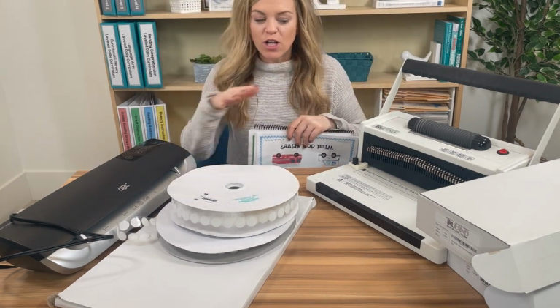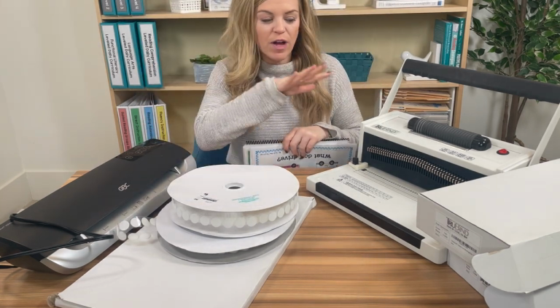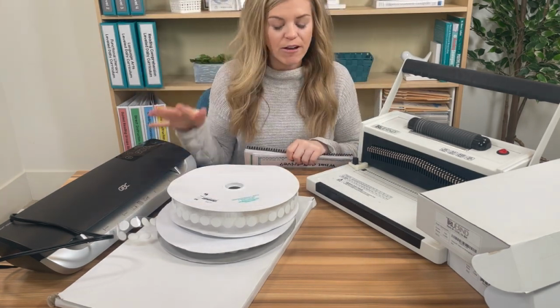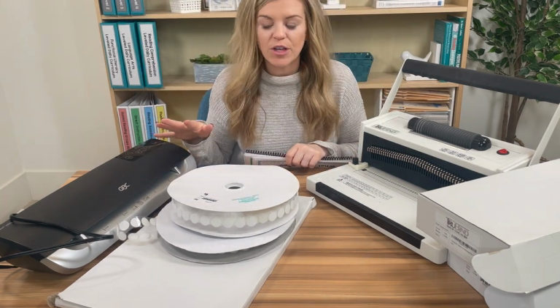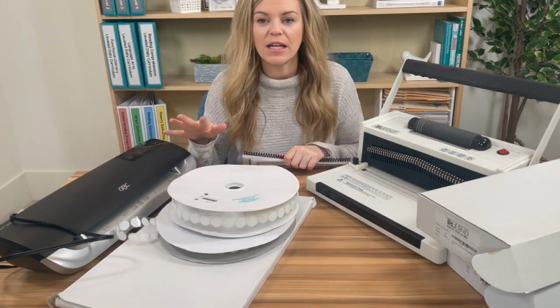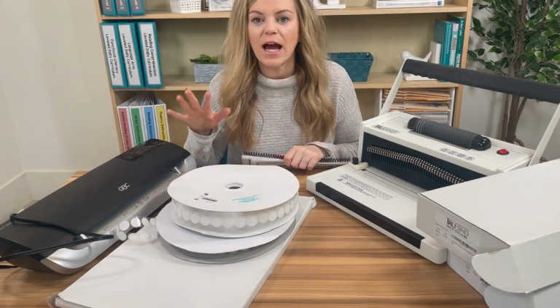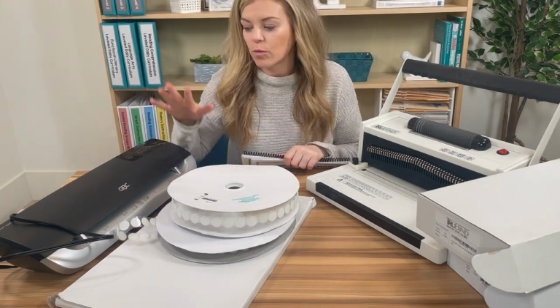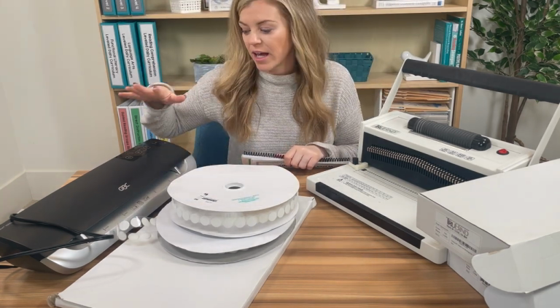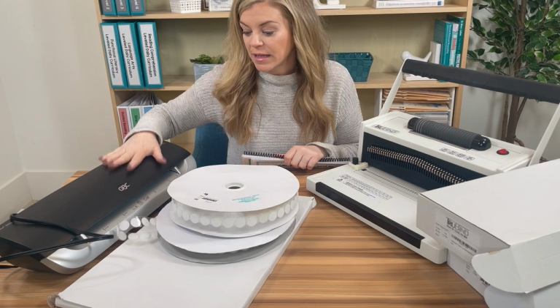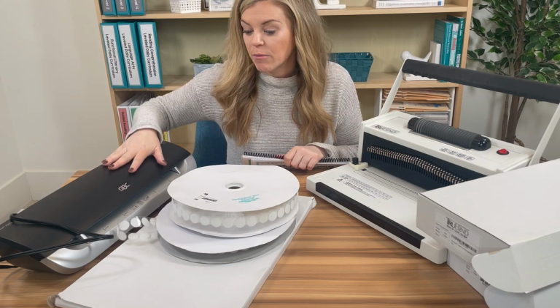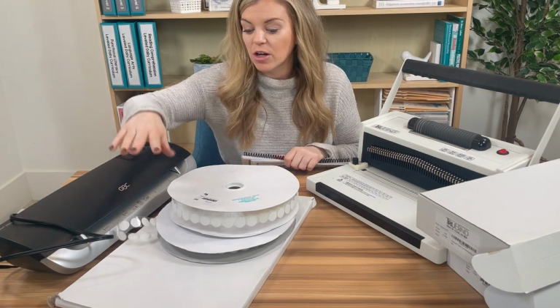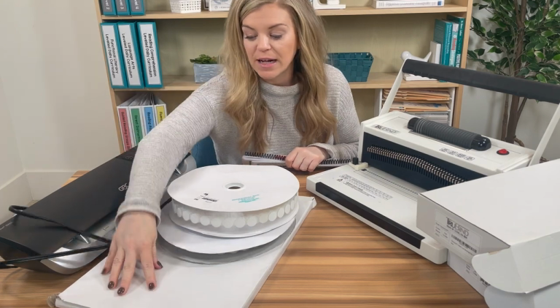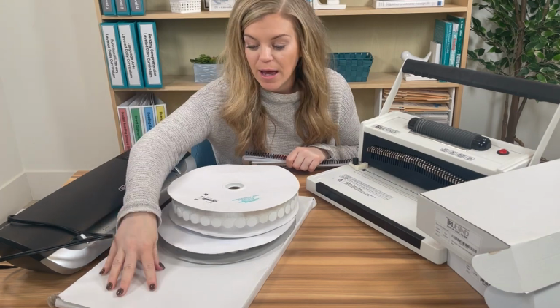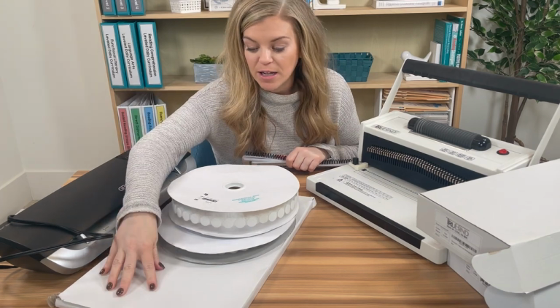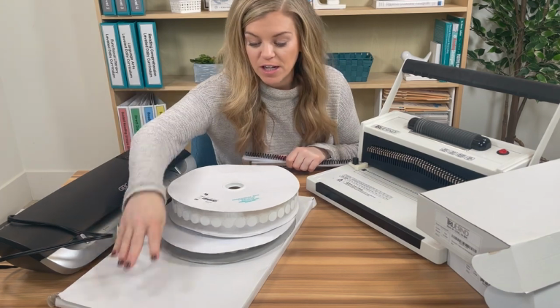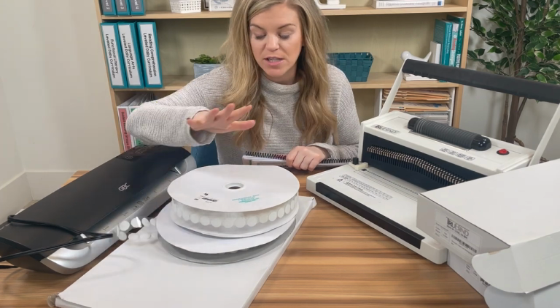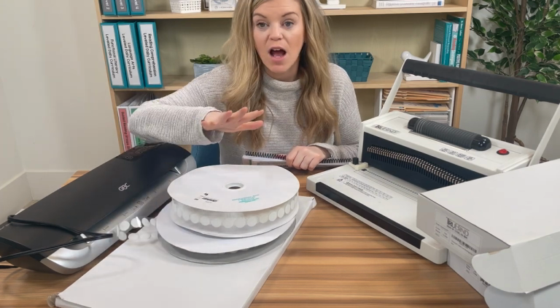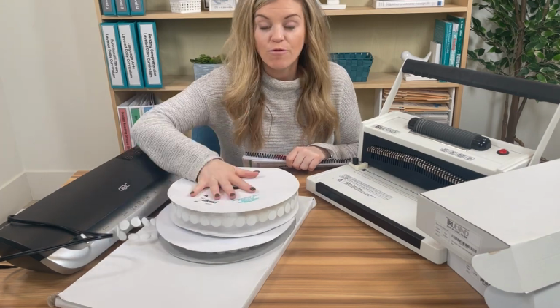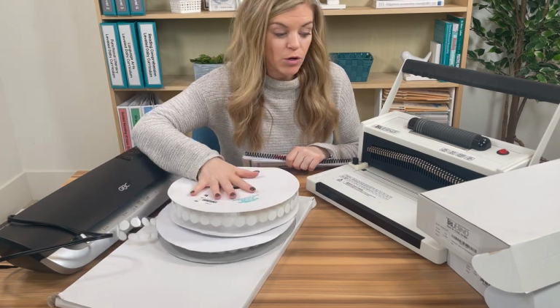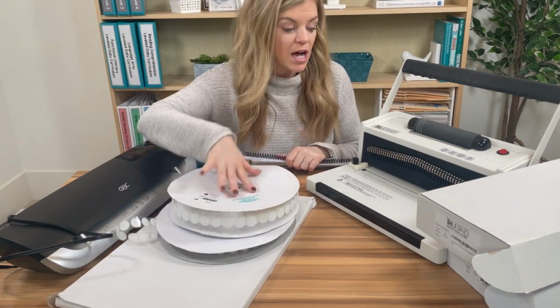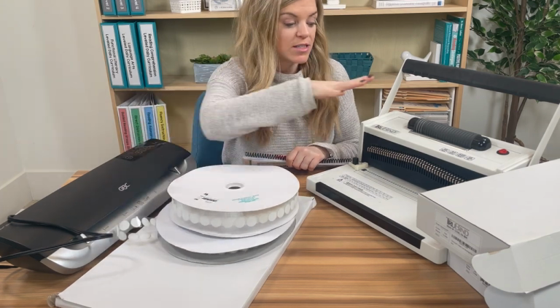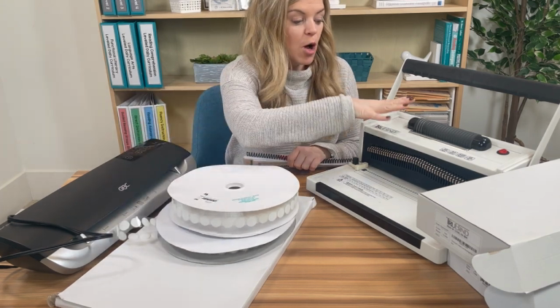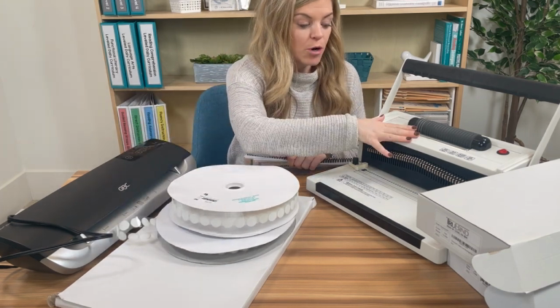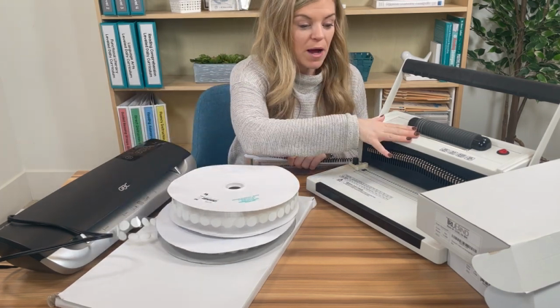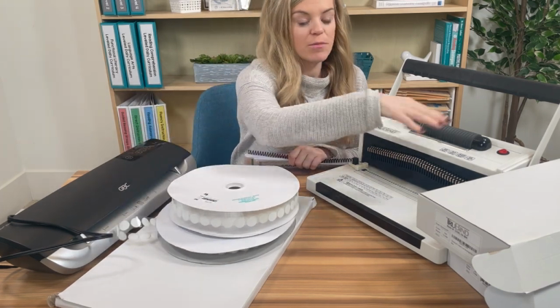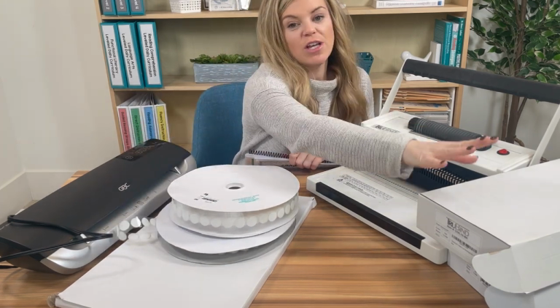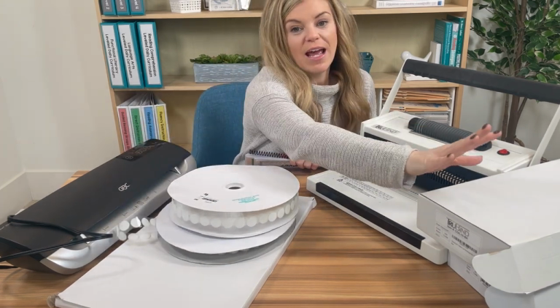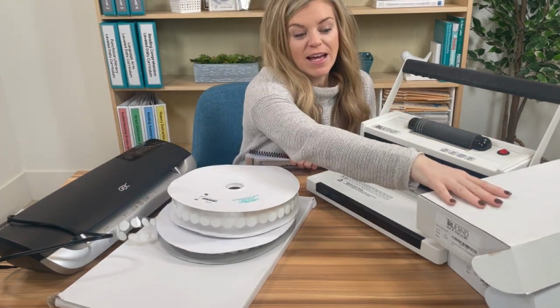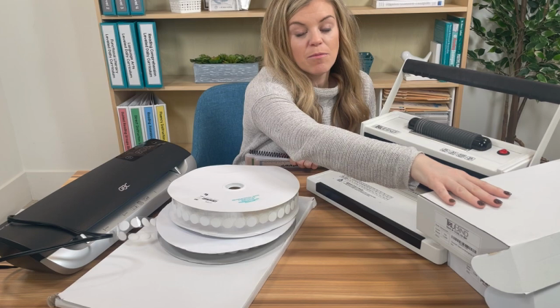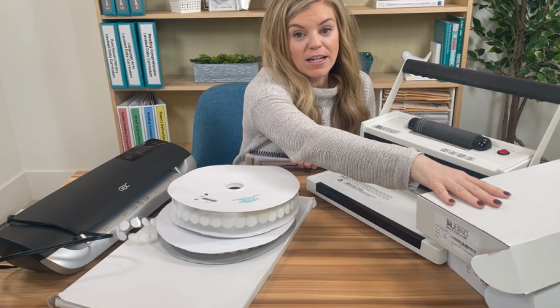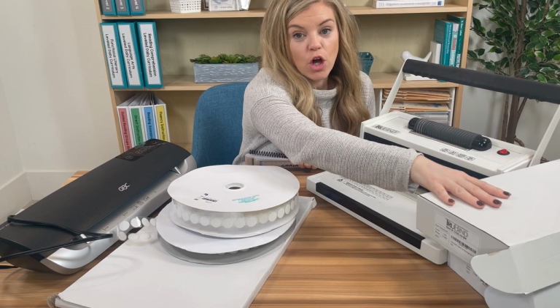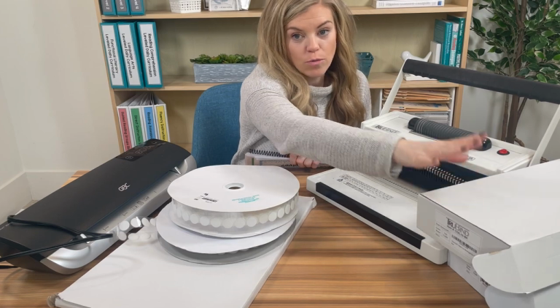I've got everything I need out already. I have my laminator, my laminating pages, Velcro dots, book binding machine, and the binding combs.